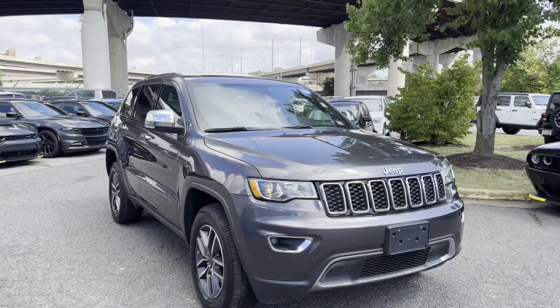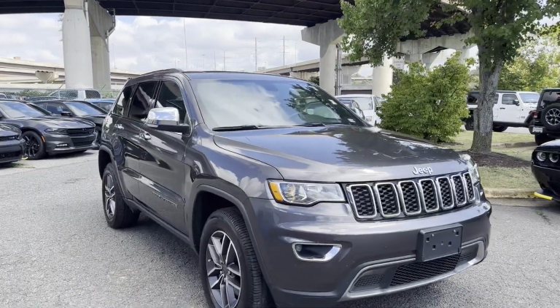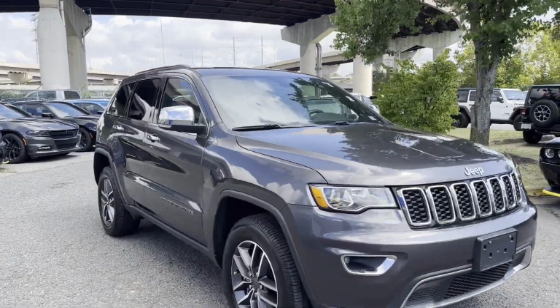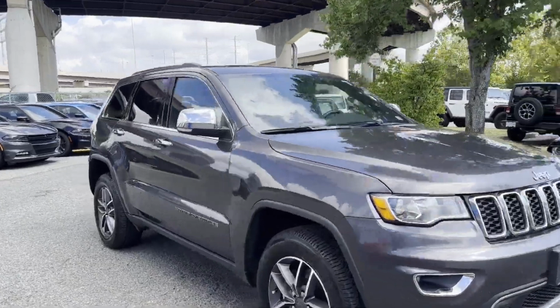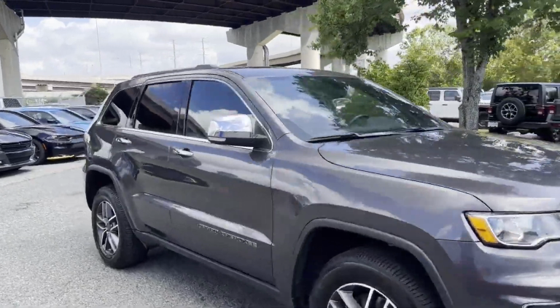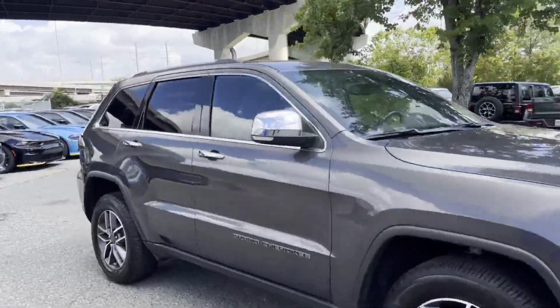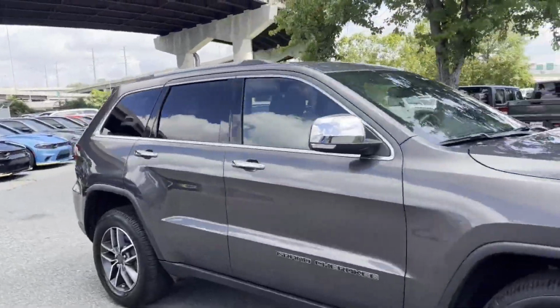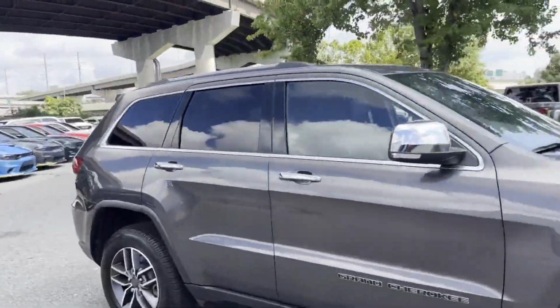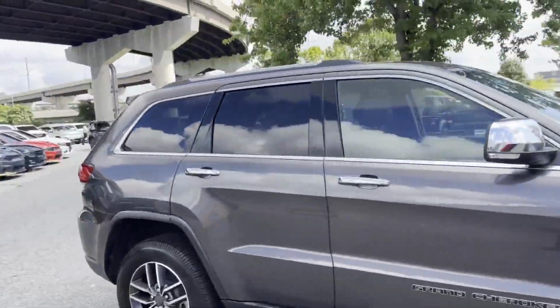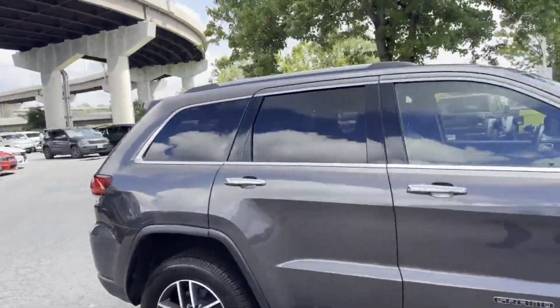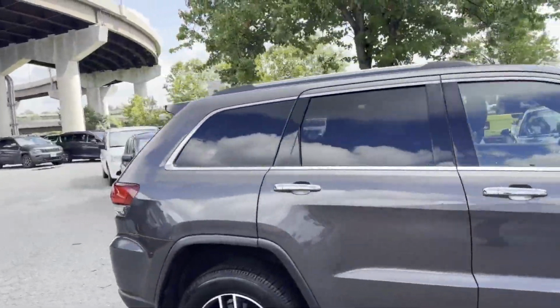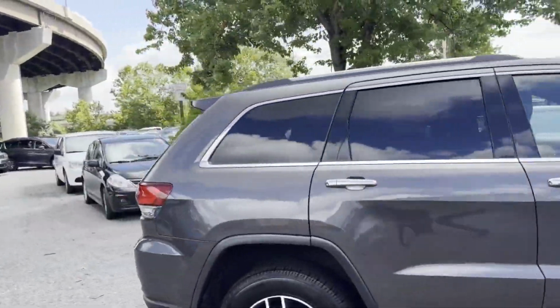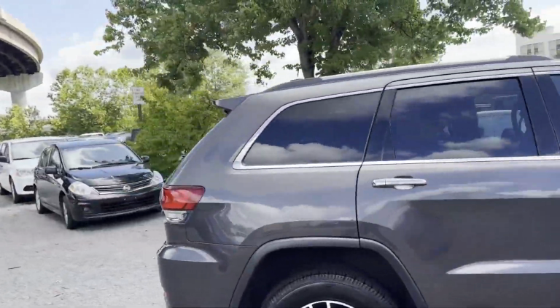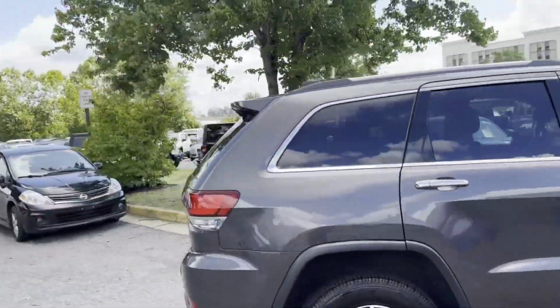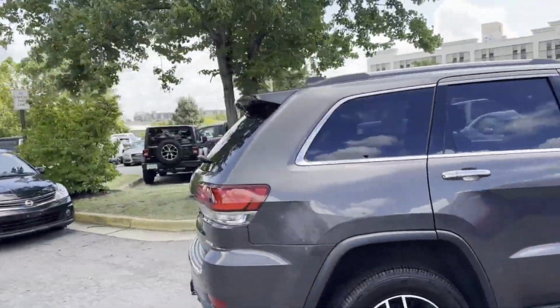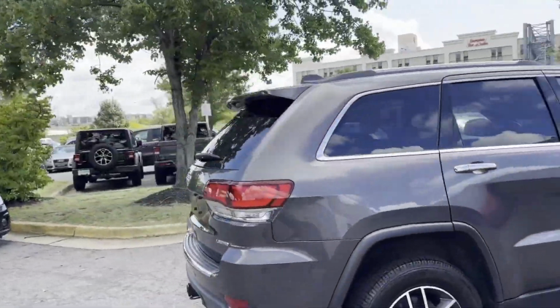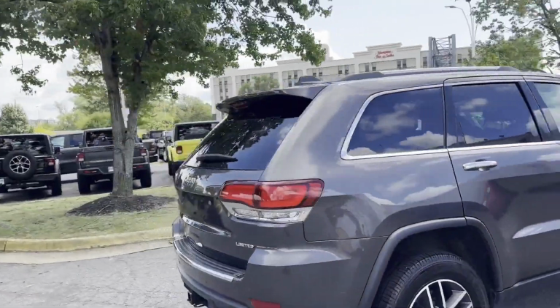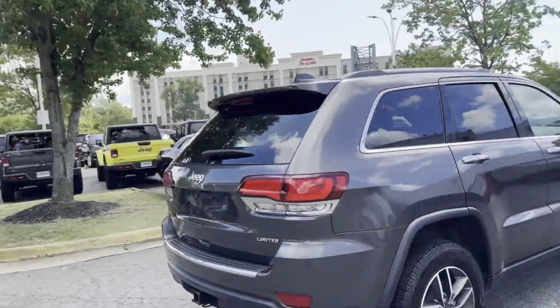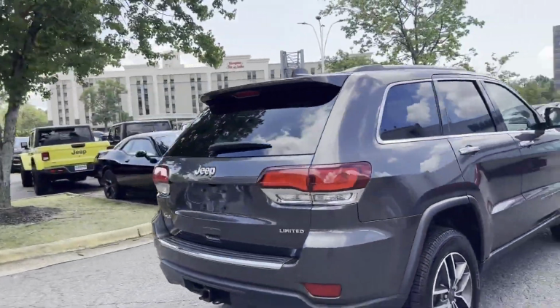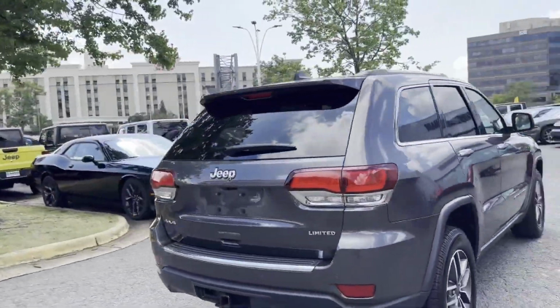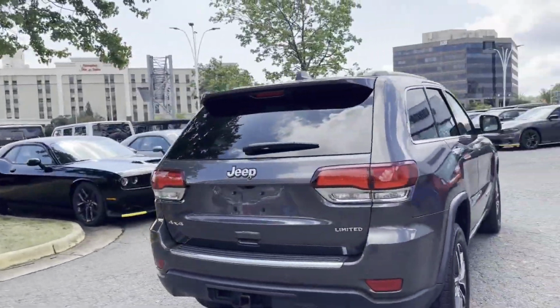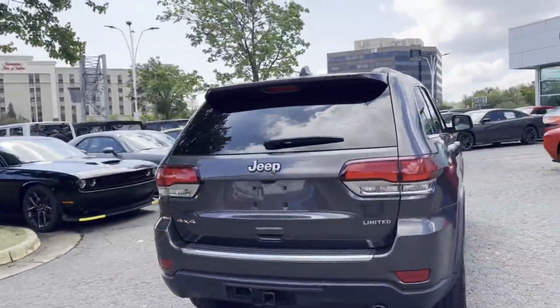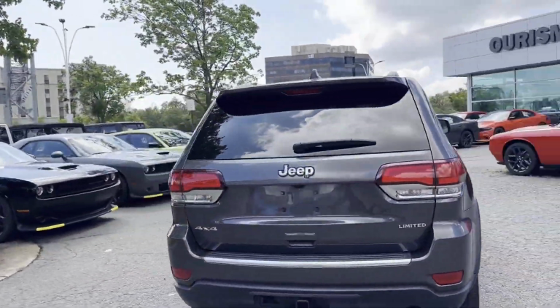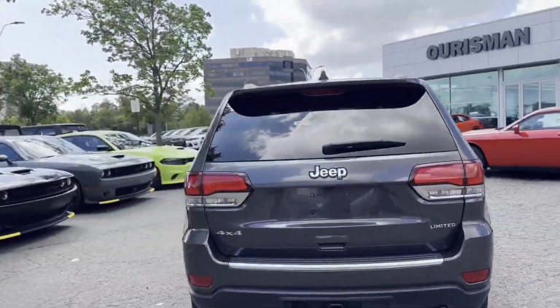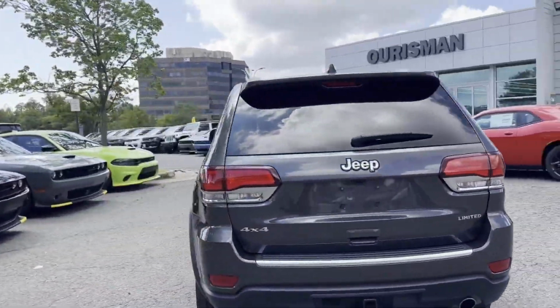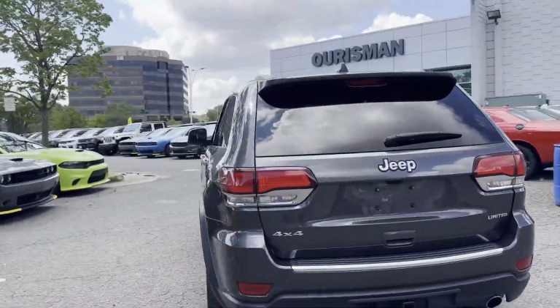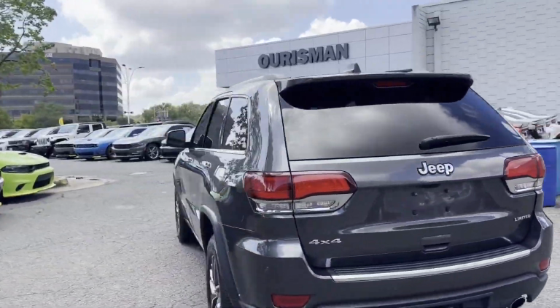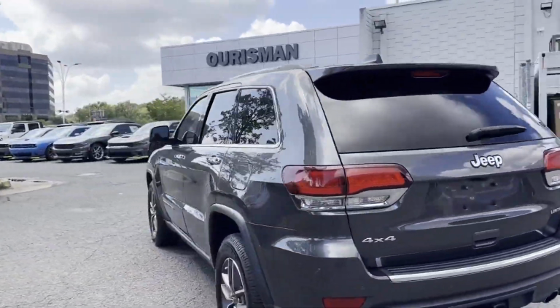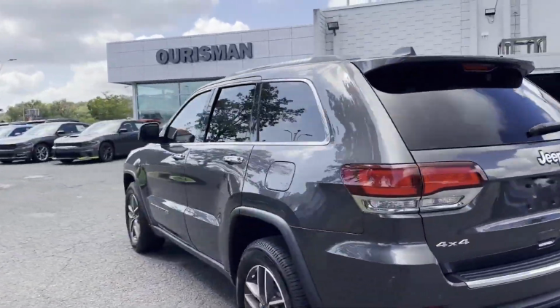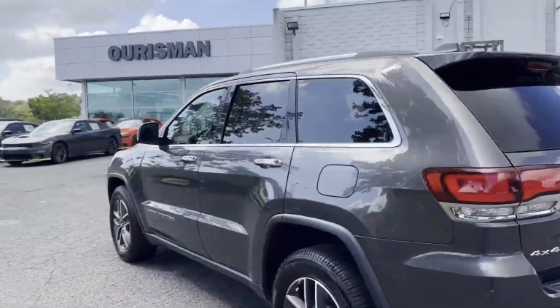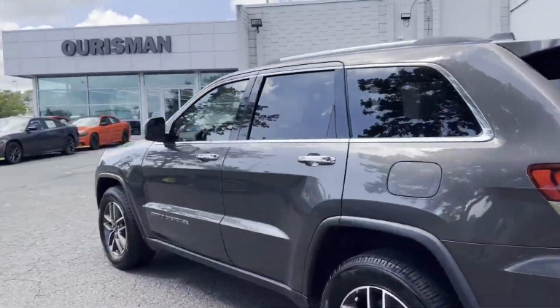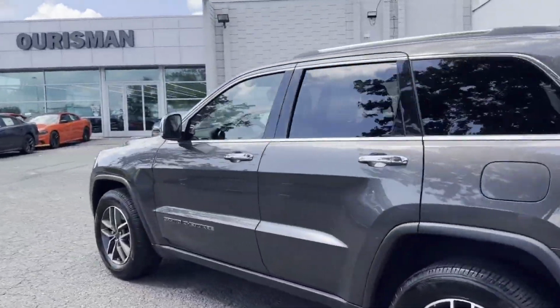2021 Jeep Grand Cherokee with less than 25,000 miles on the odometer. This SUV offers space as well as power and performance.